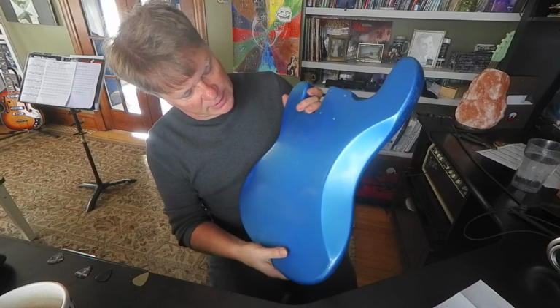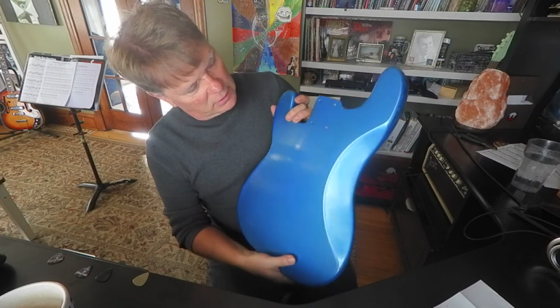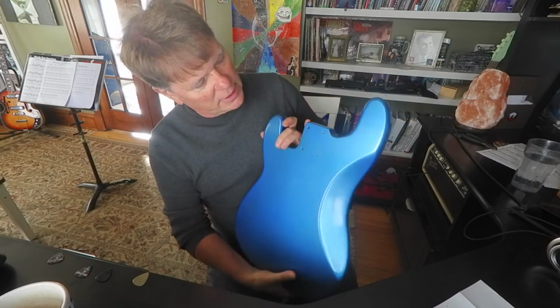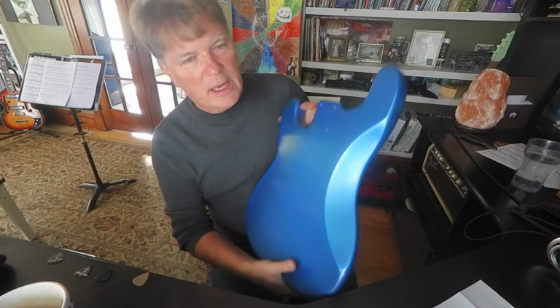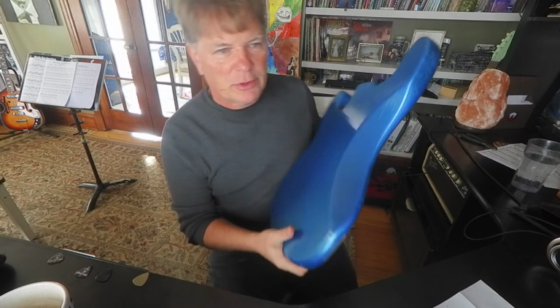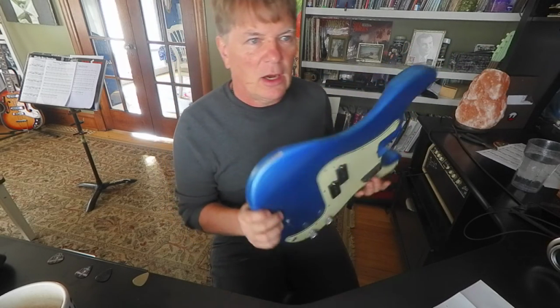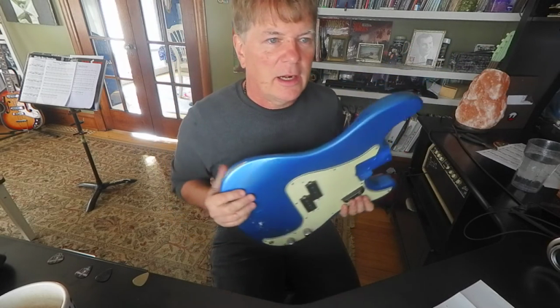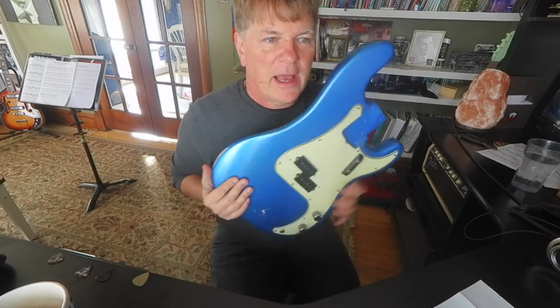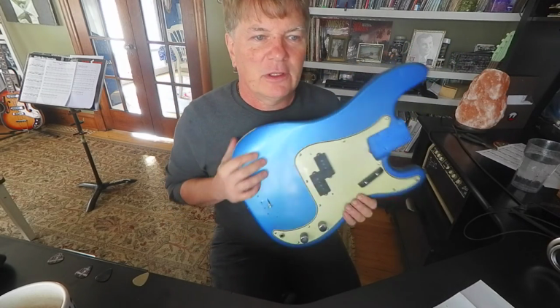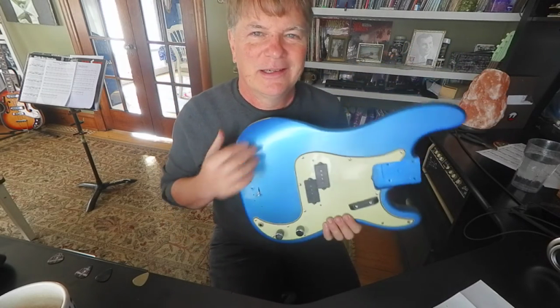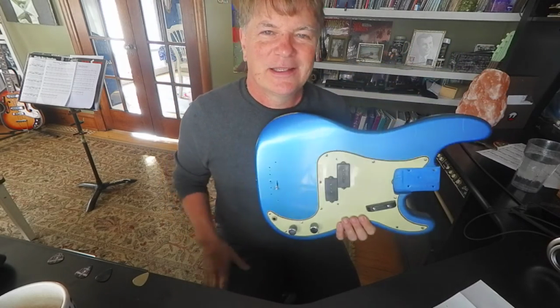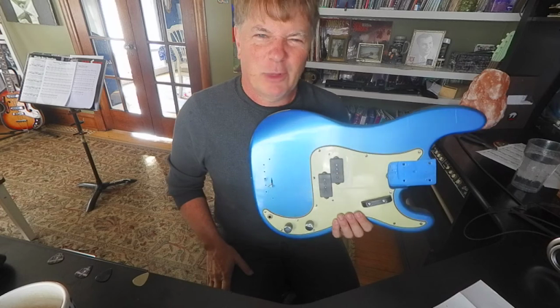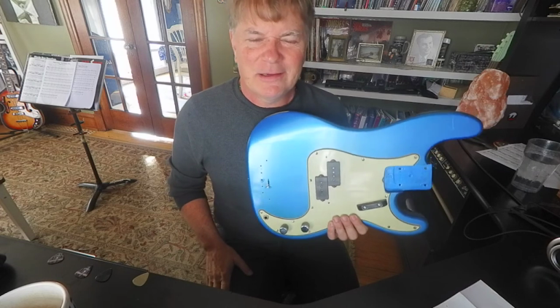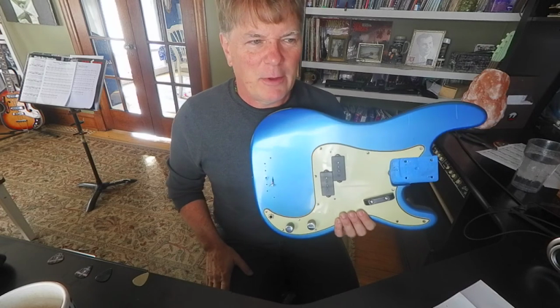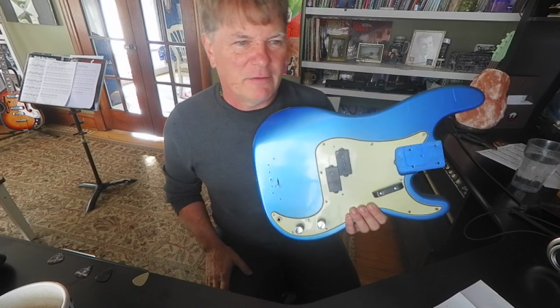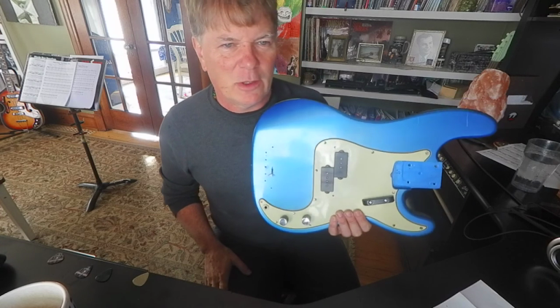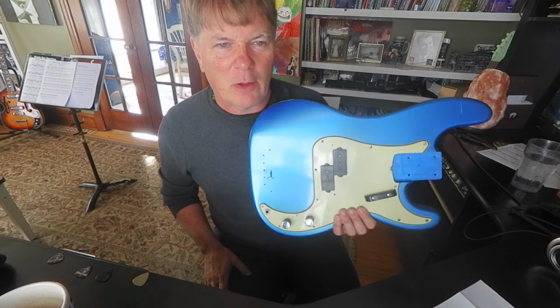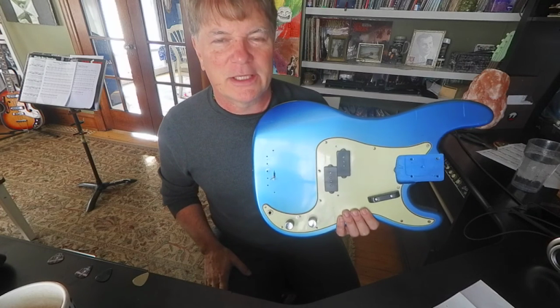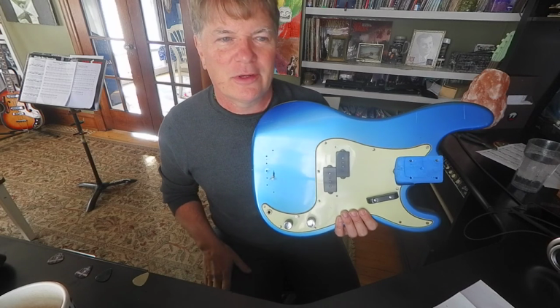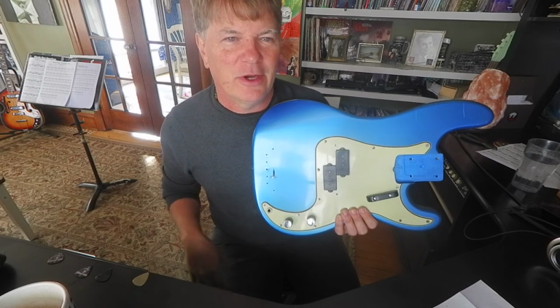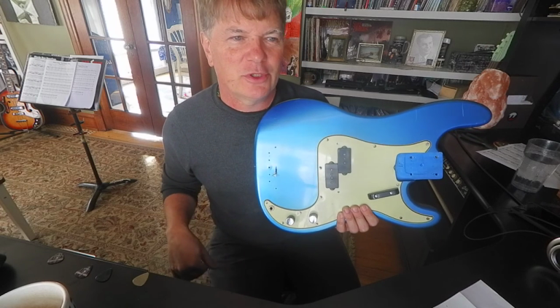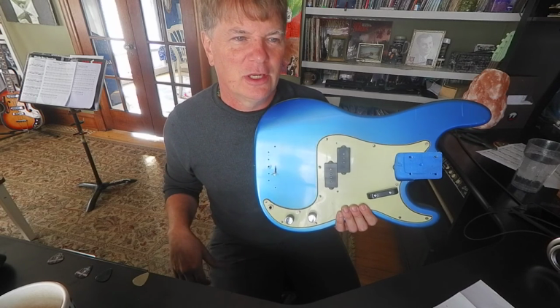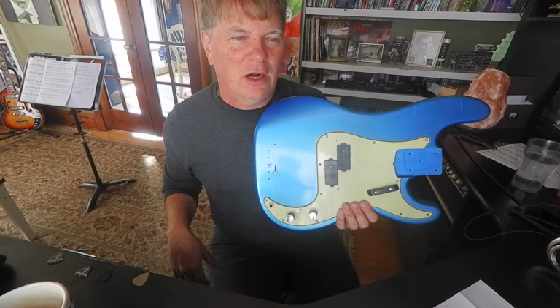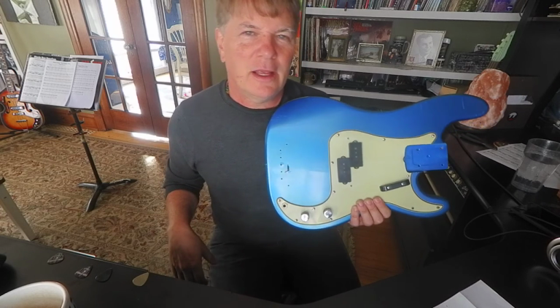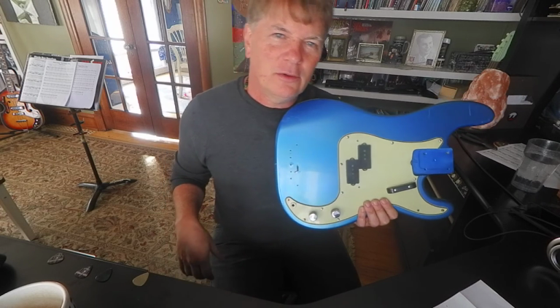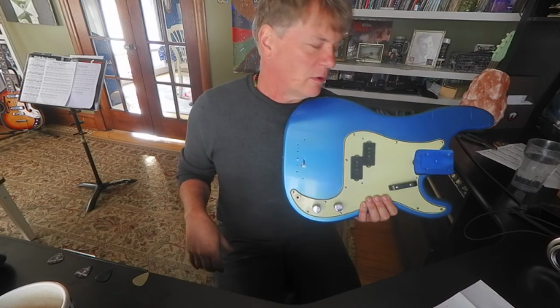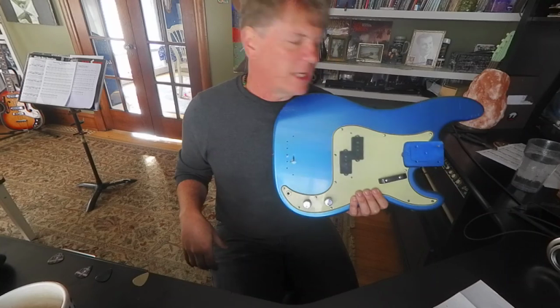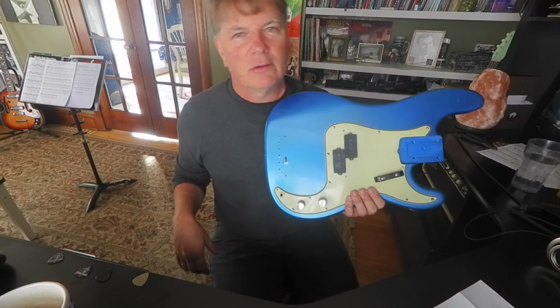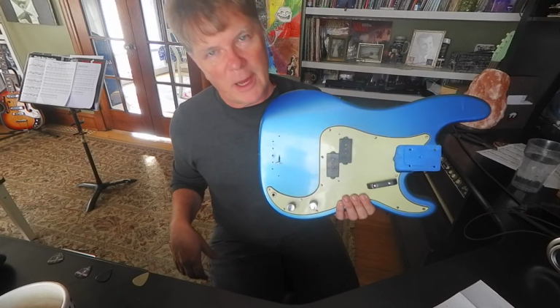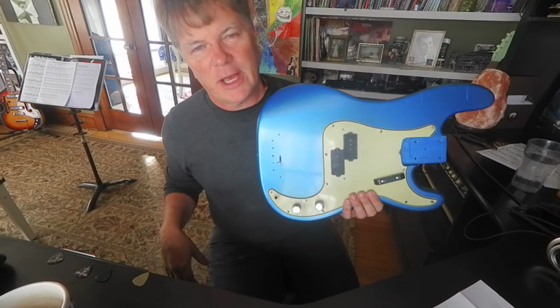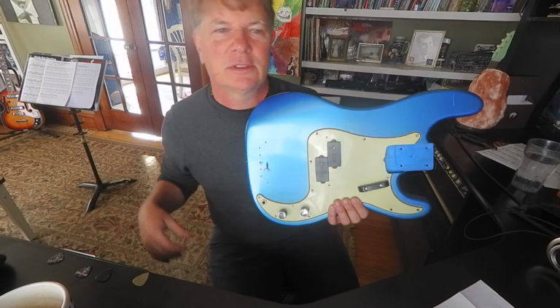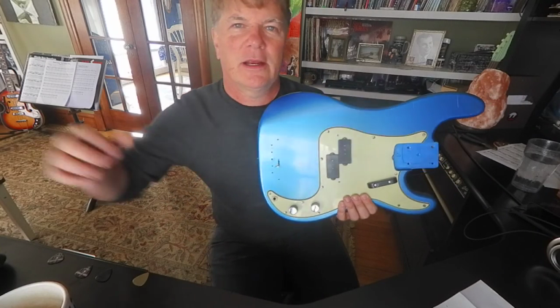I think I'm going to put the neck on and have a look, and play it. Maybe I'll make a video of it all put together in the near future. Thank you for checking out my channel. Take care.